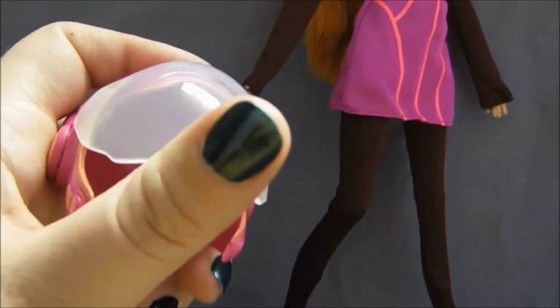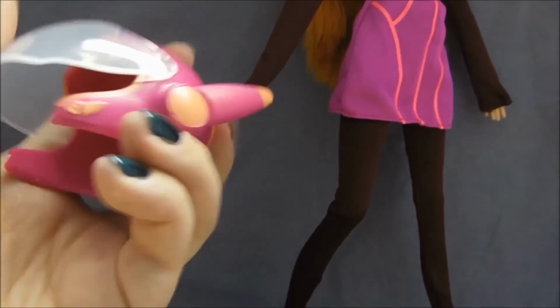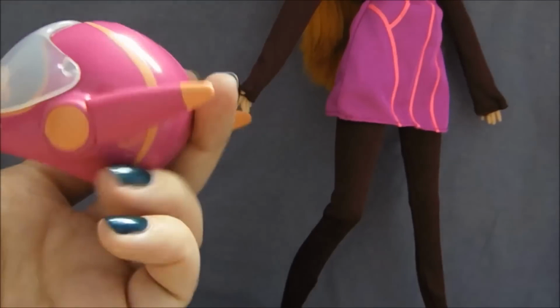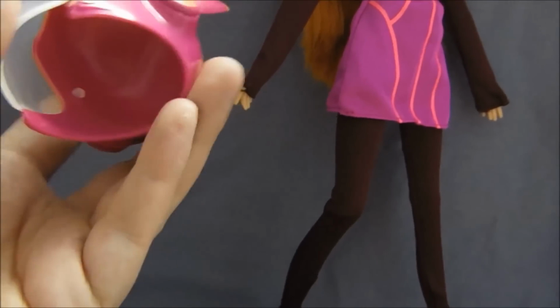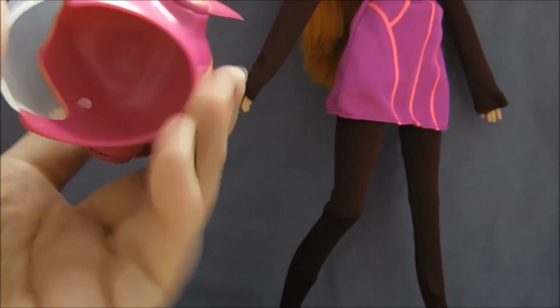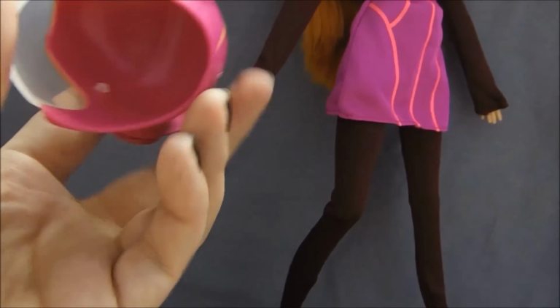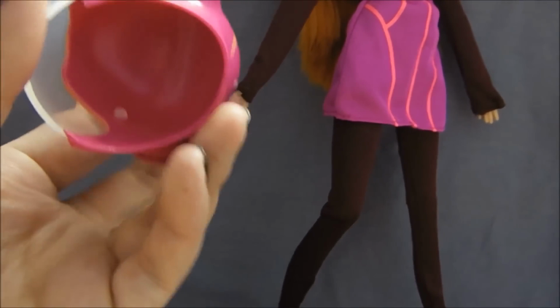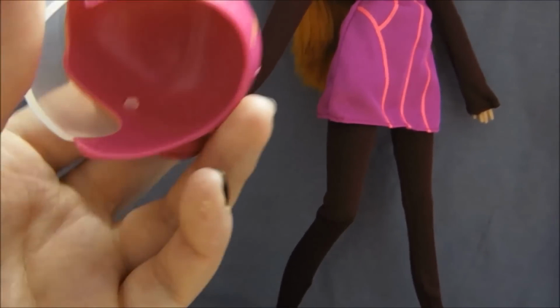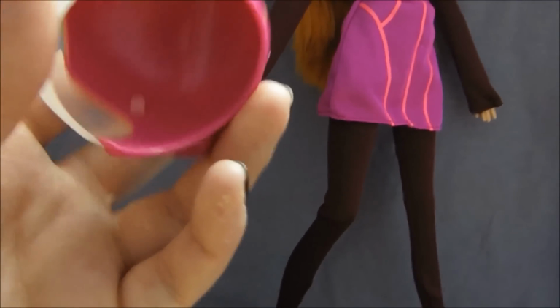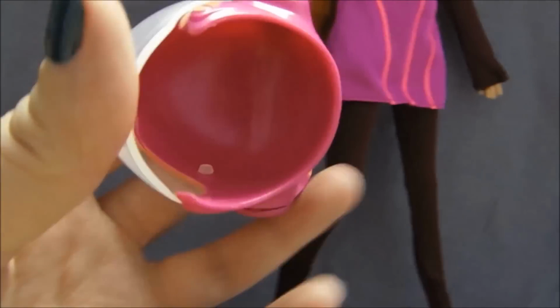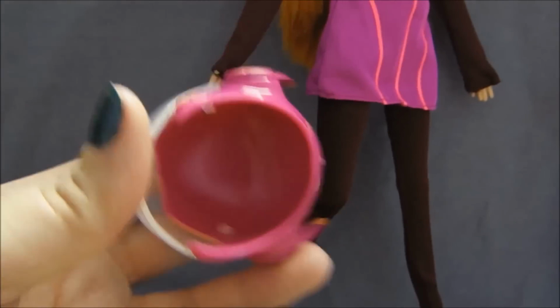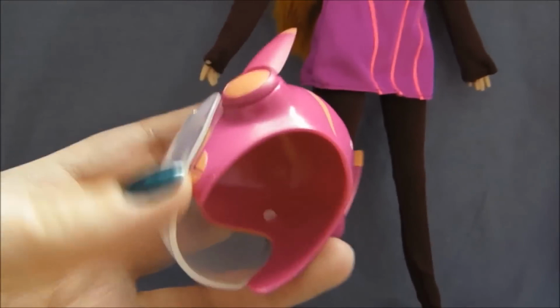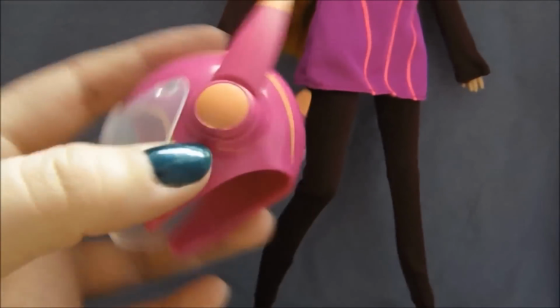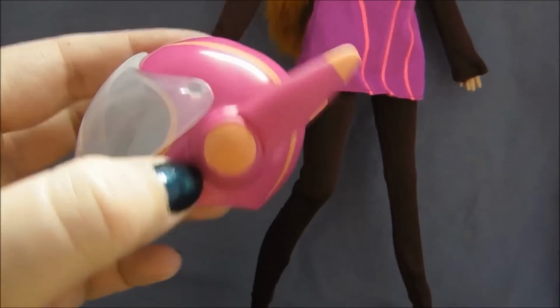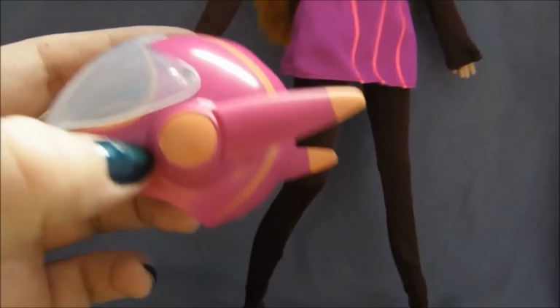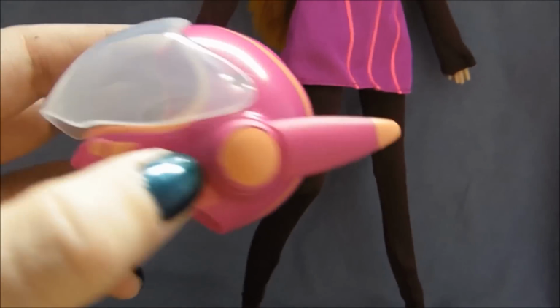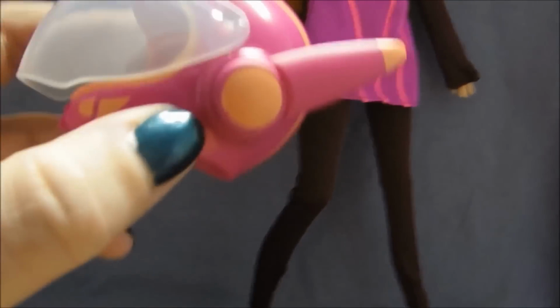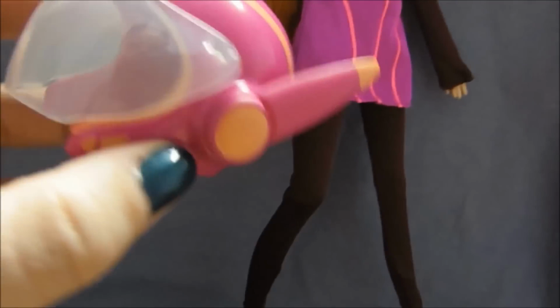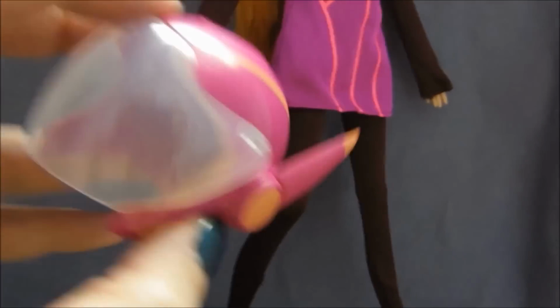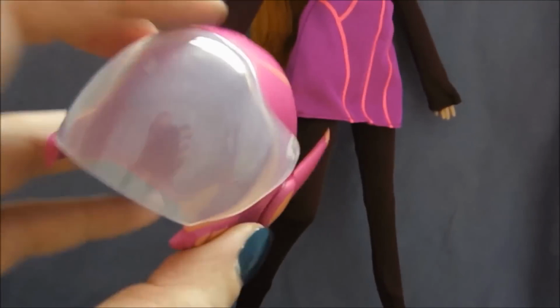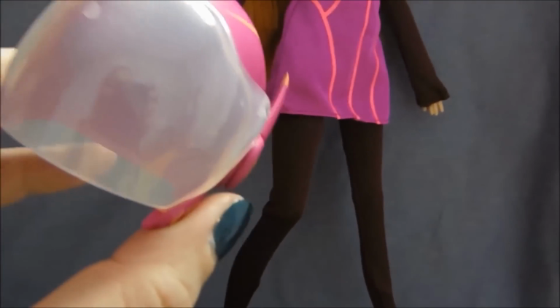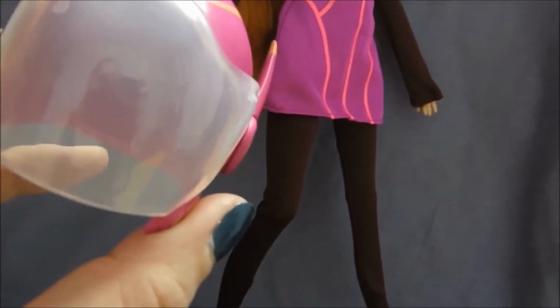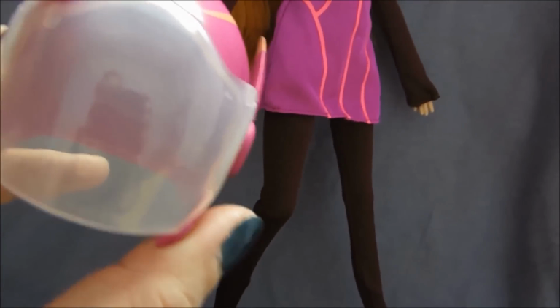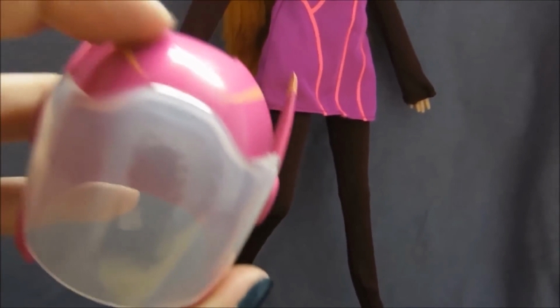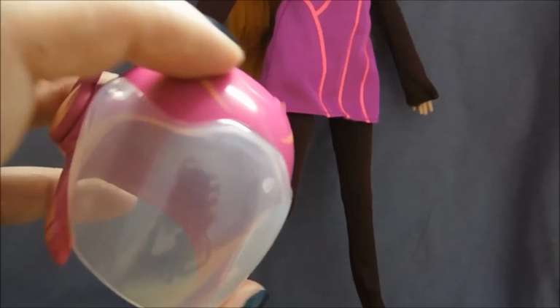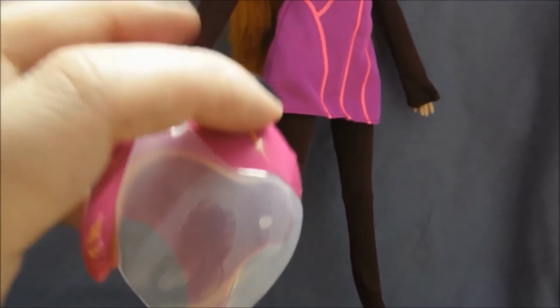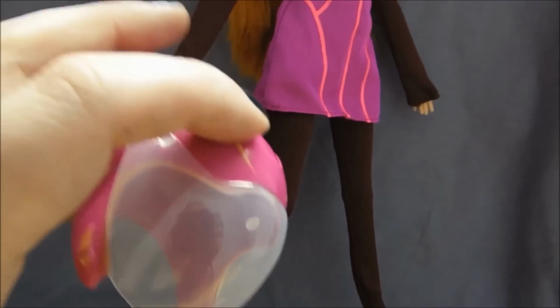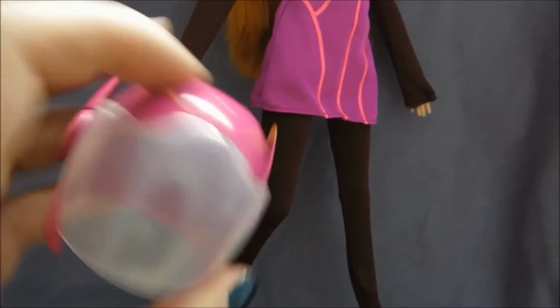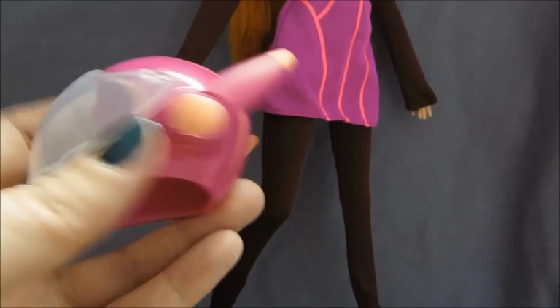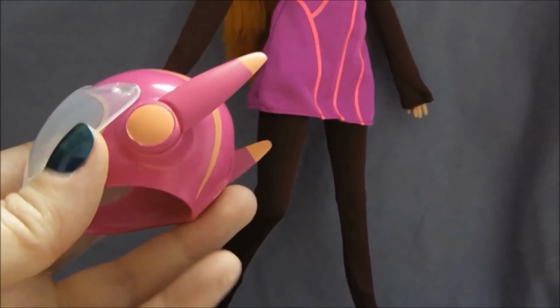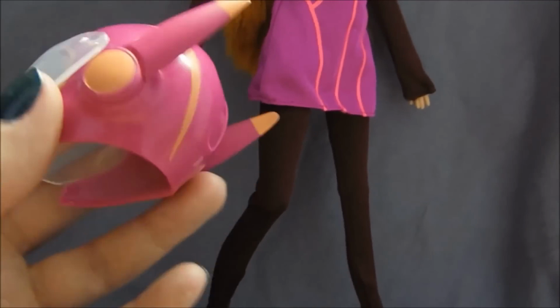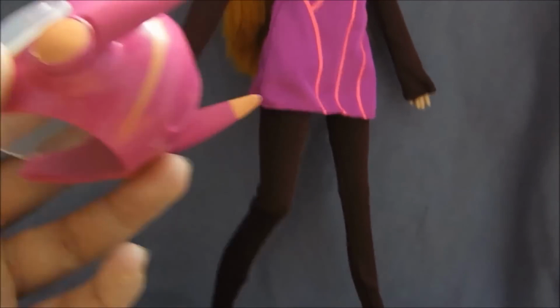It's pretty cool. It's tricky to get off with one hand, but with two hands it's definitely easy to get on and off. It fits her head well, so it's easy for kids to handle too.